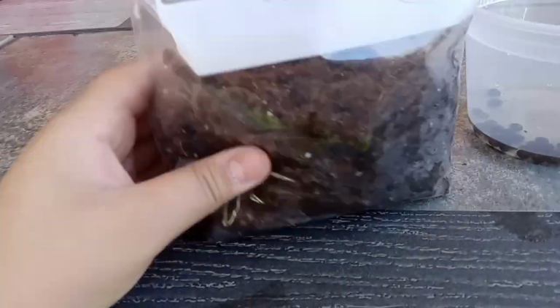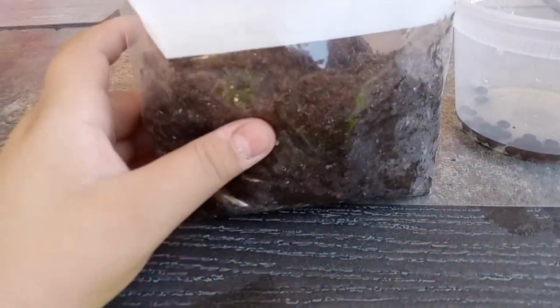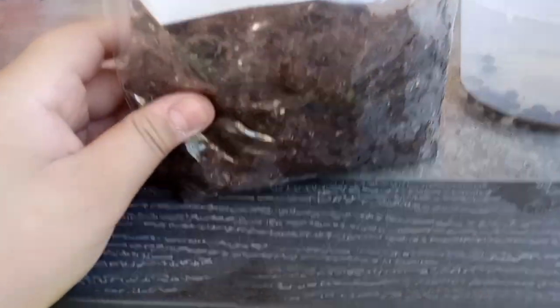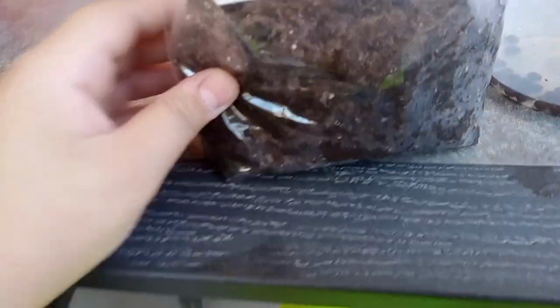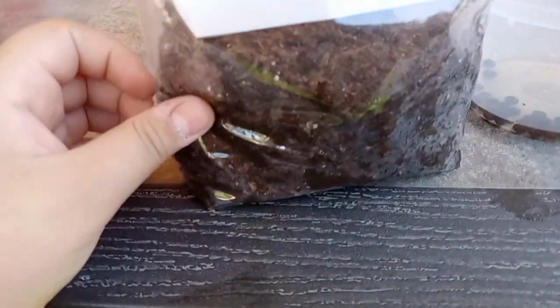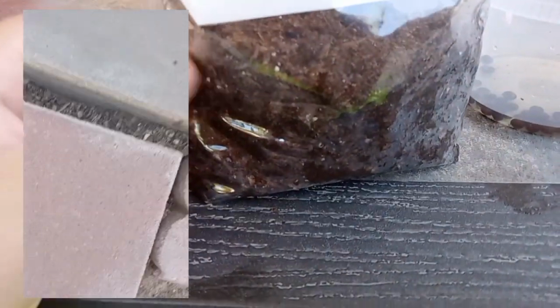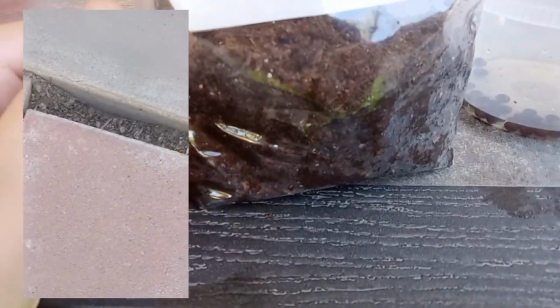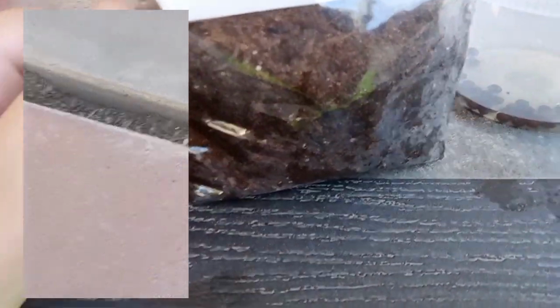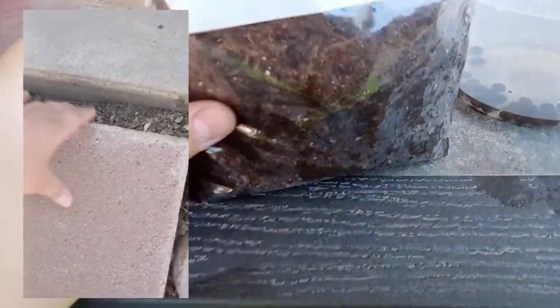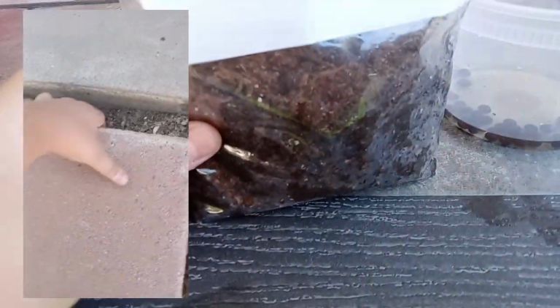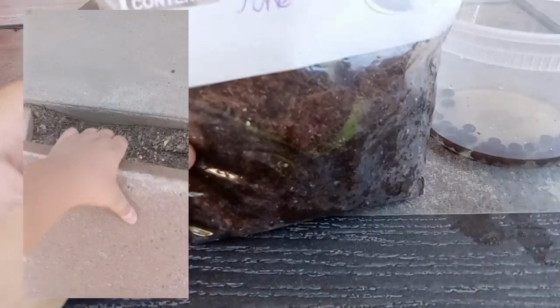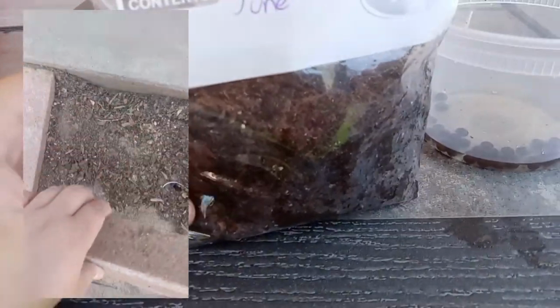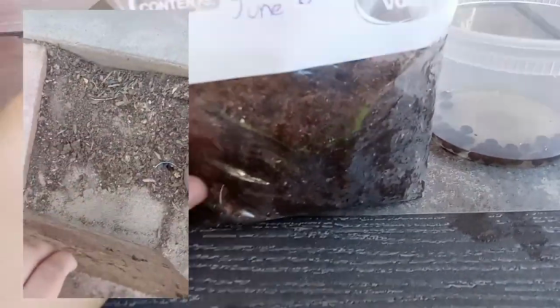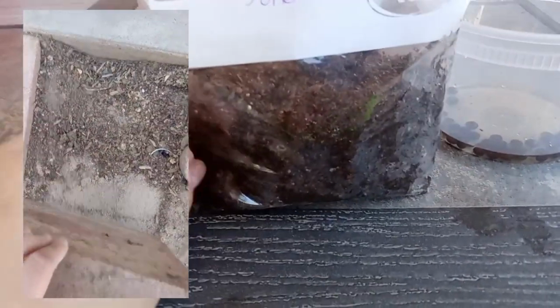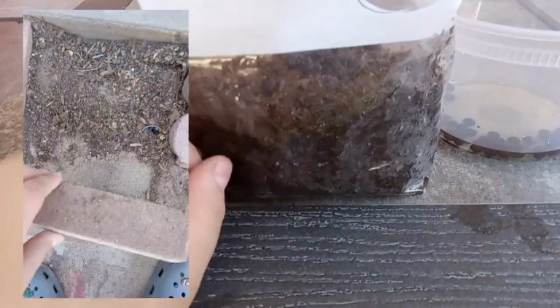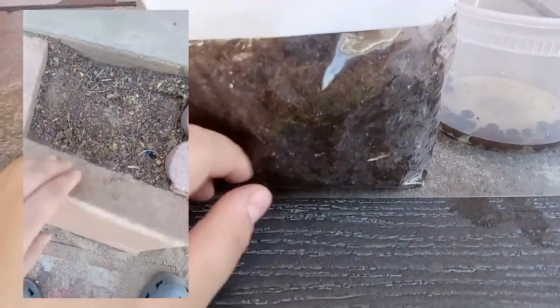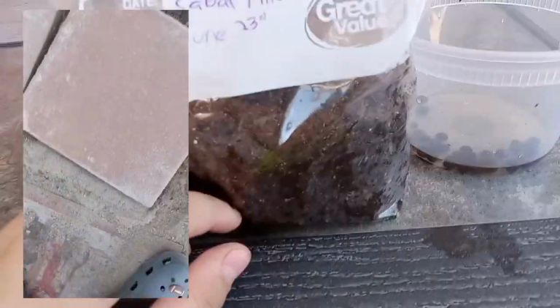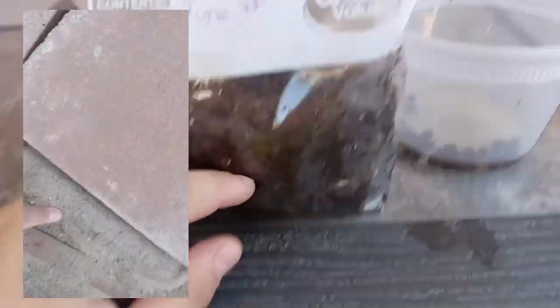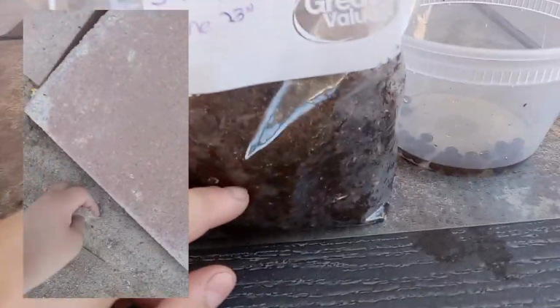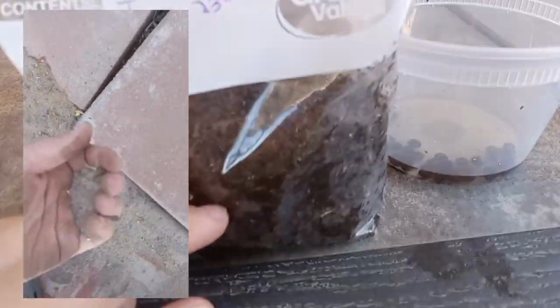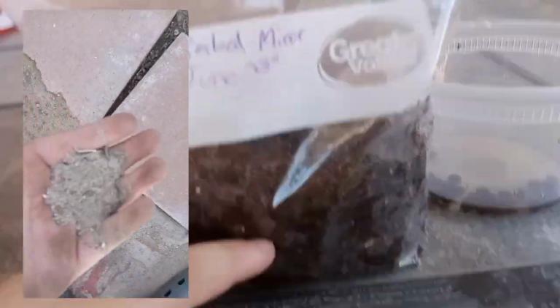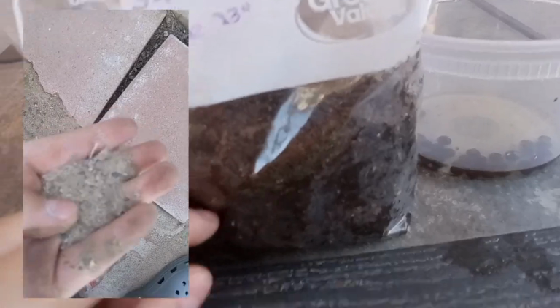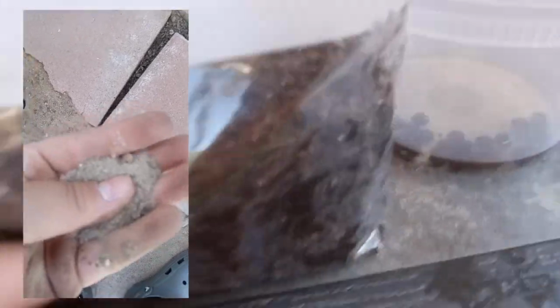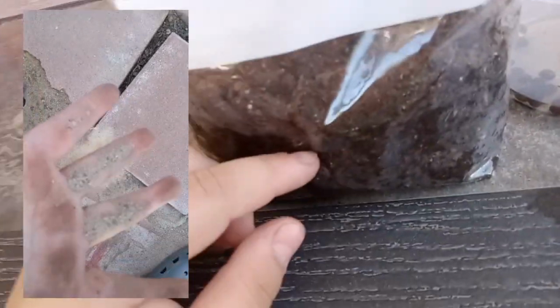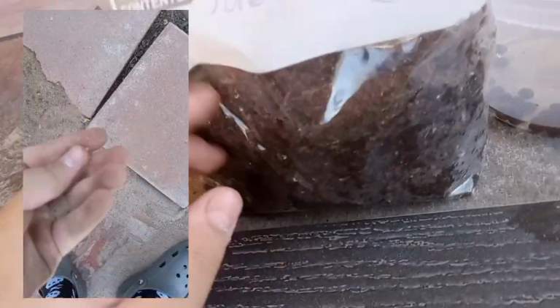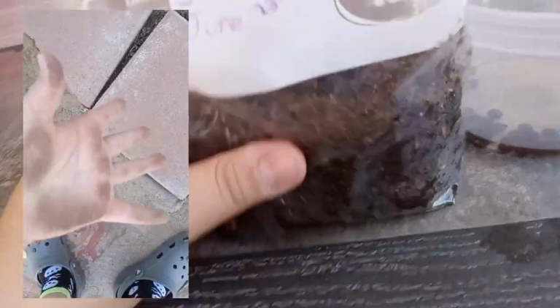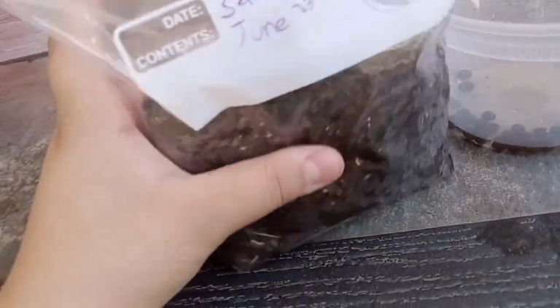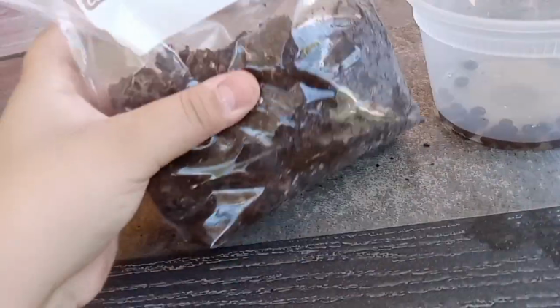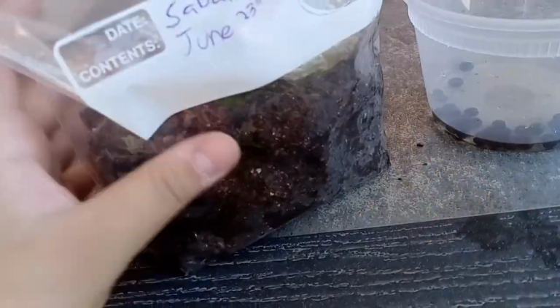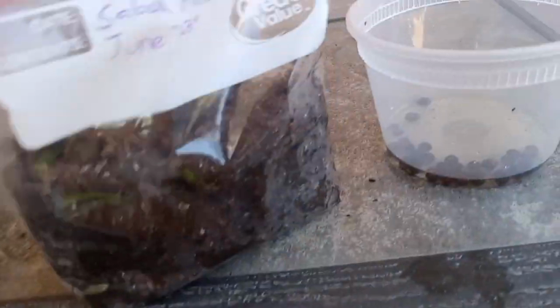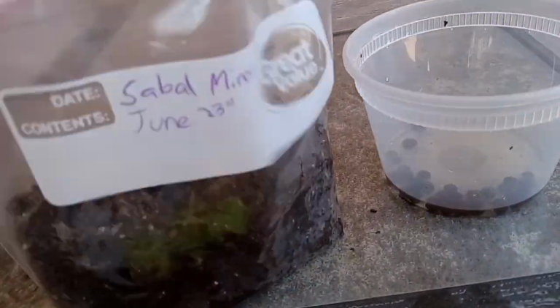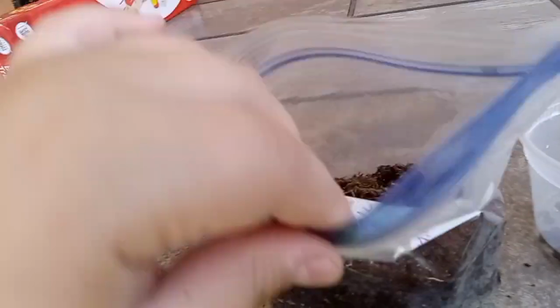Now put them in the bag. What I put in the bag is potting soil with some sand, because with my naturally germinated Sabal Minor, the ground is just sandy. So I put sand in there — hopefully that'll help.